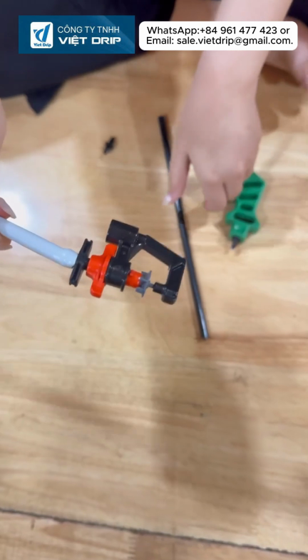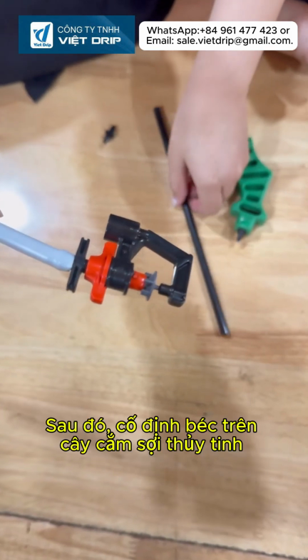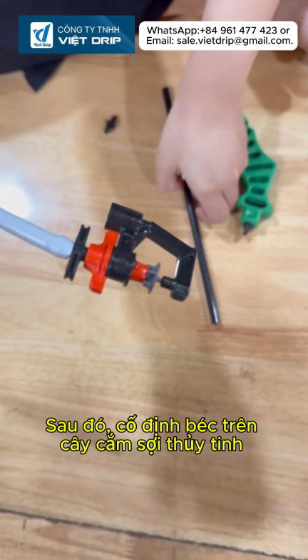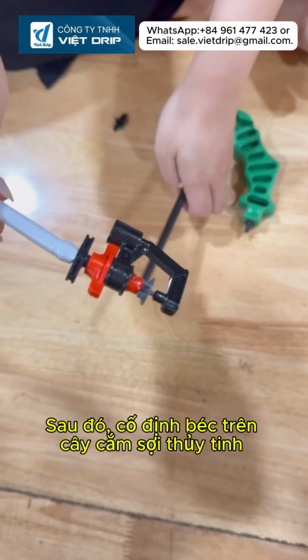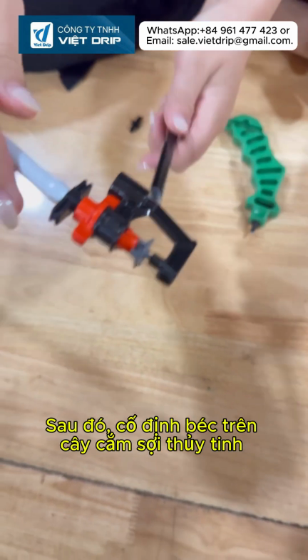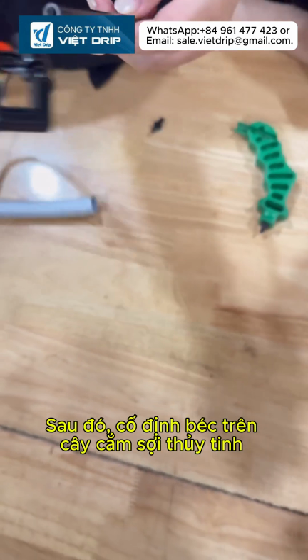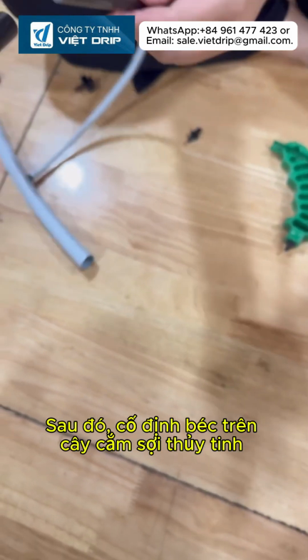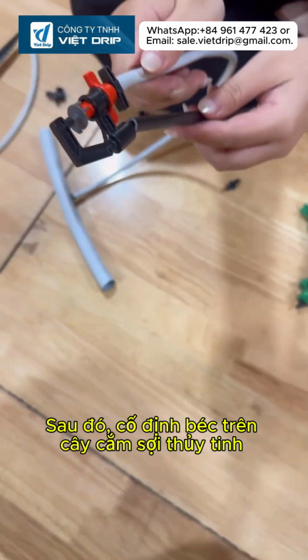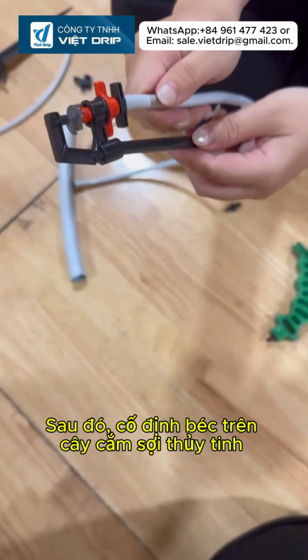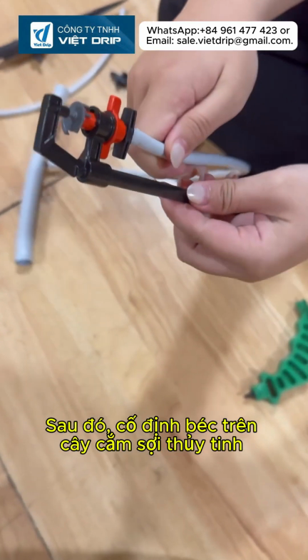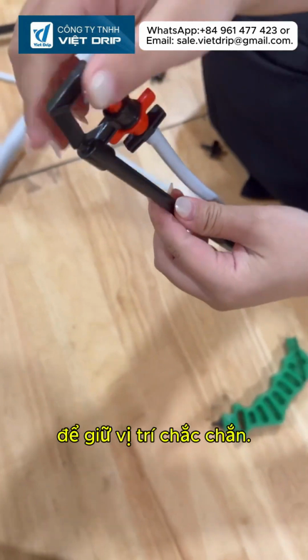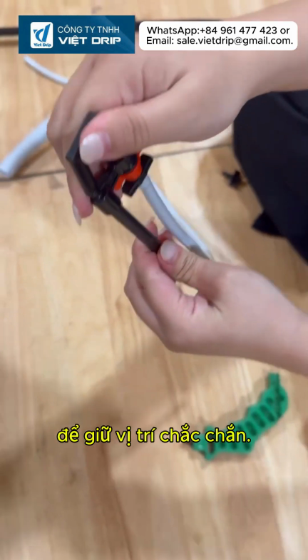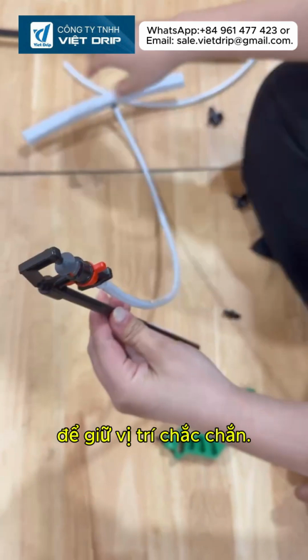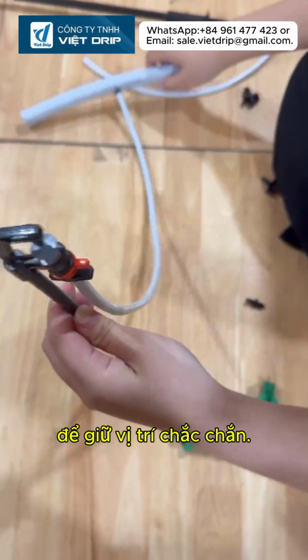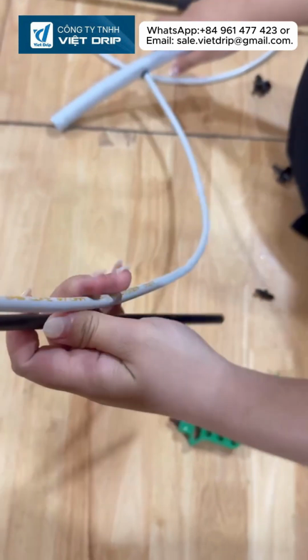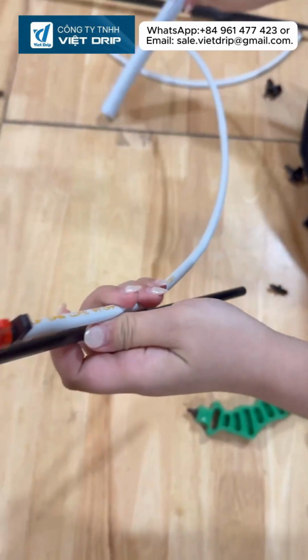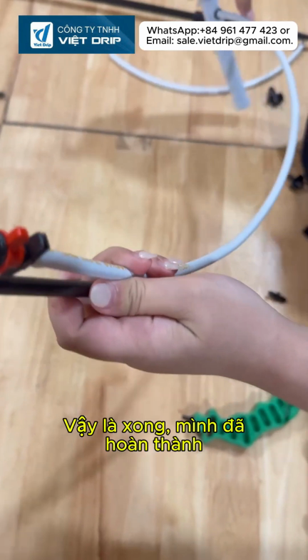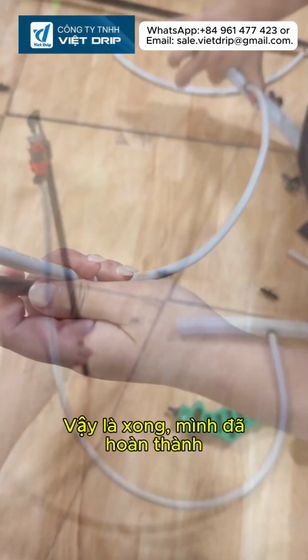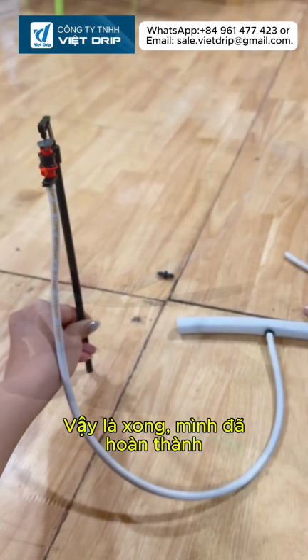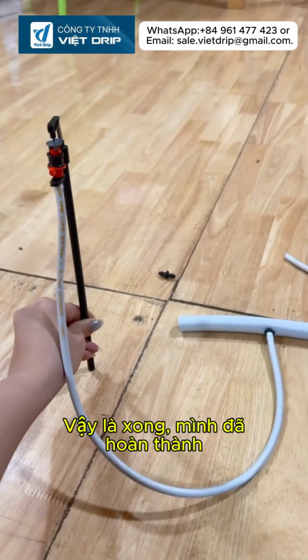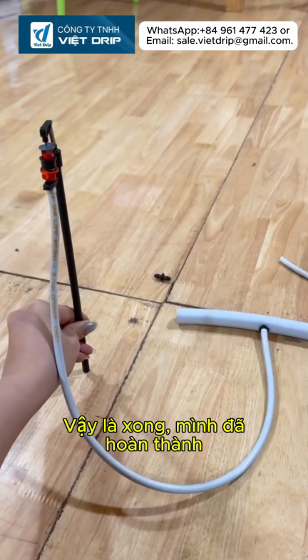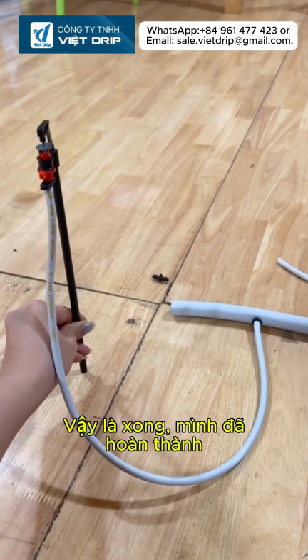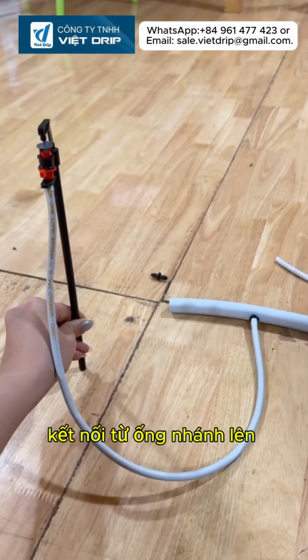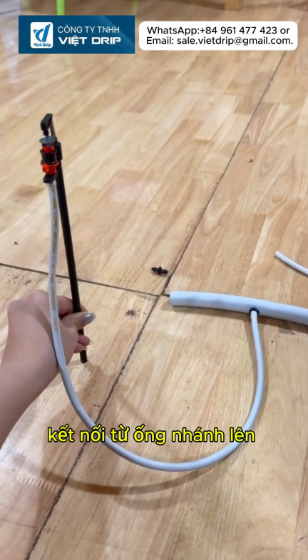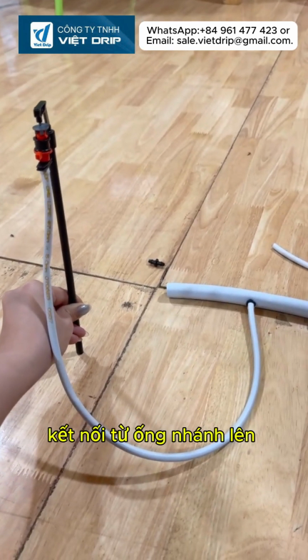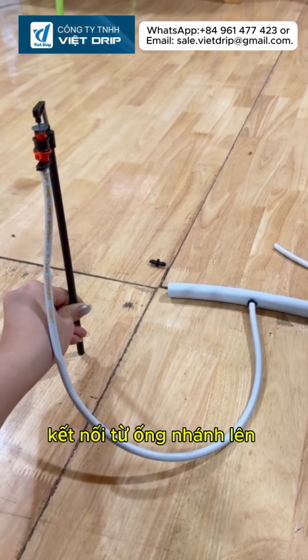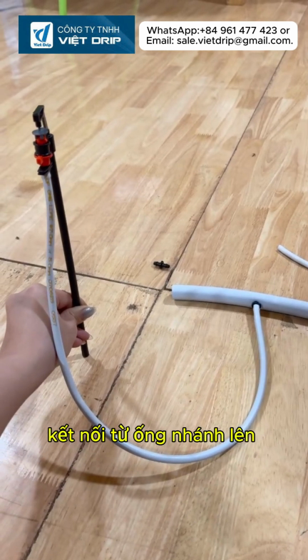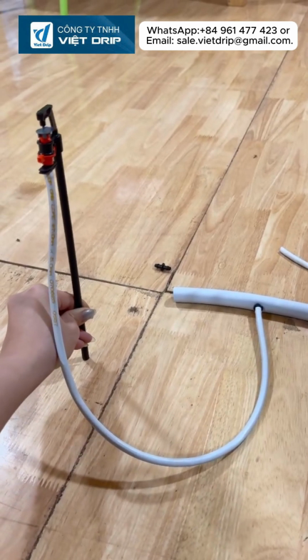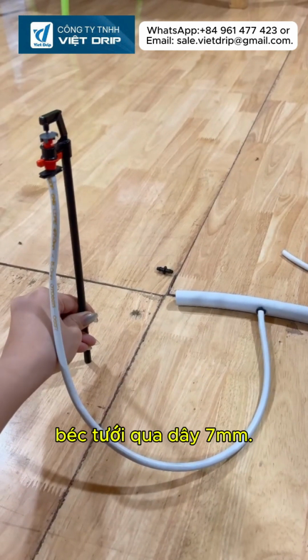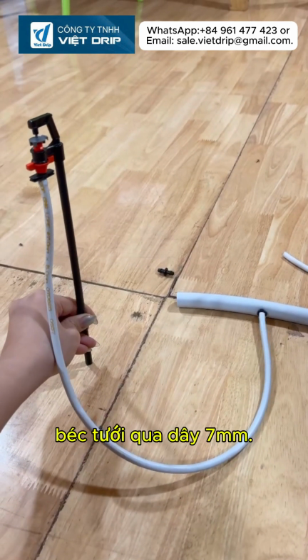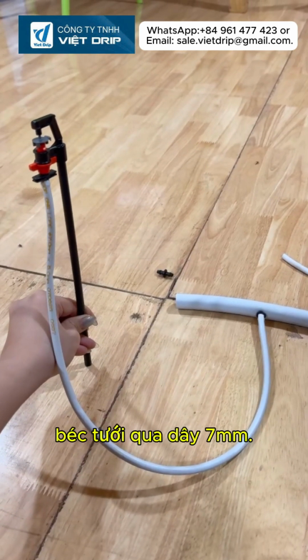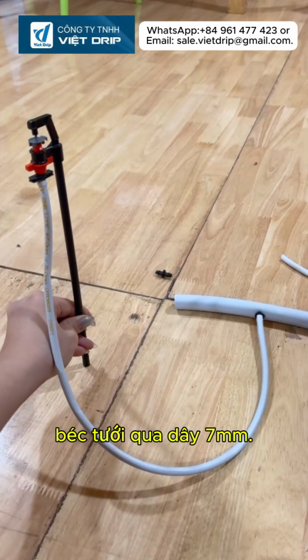After that, fix the sprinkler on the fiberglass stake to keep it stable in position. That's it! The connection from the LBPE sub-main pipe to the sprinkler through the 7mm tube is completed.